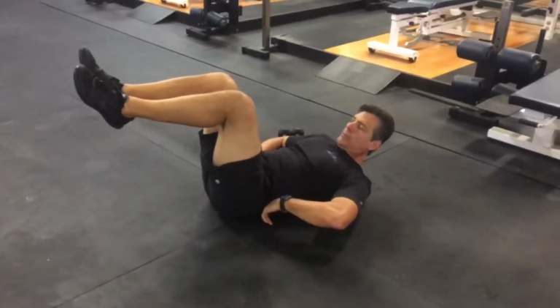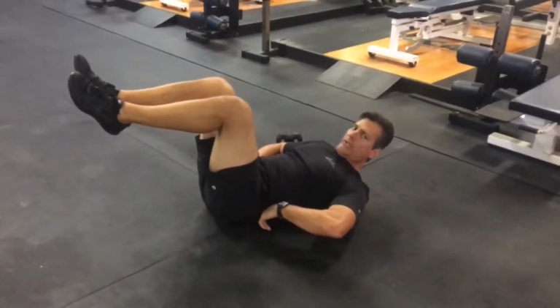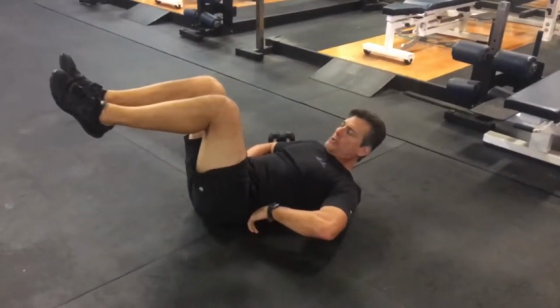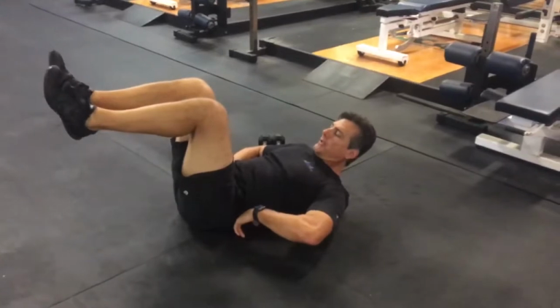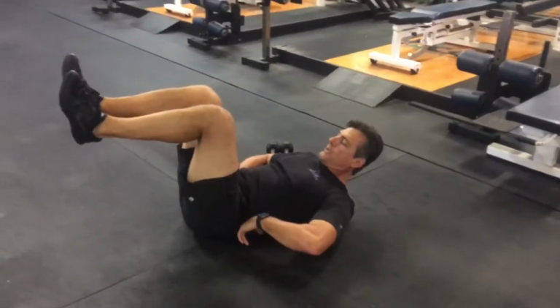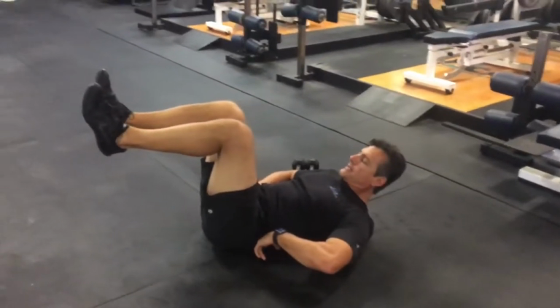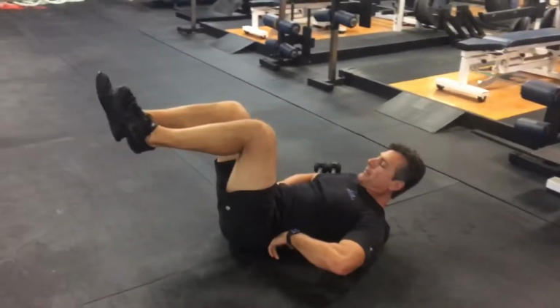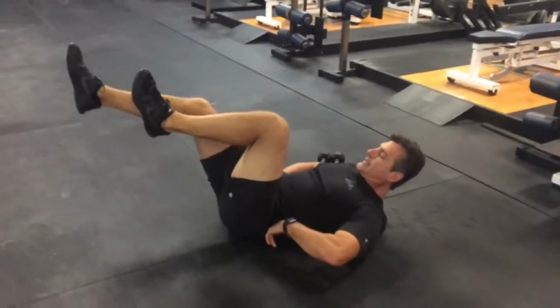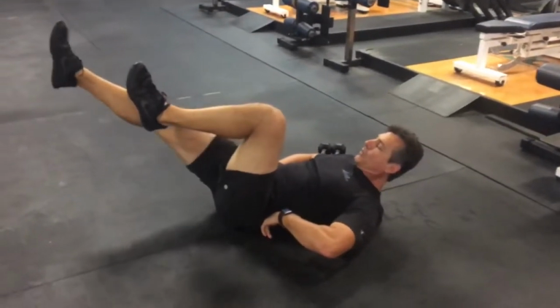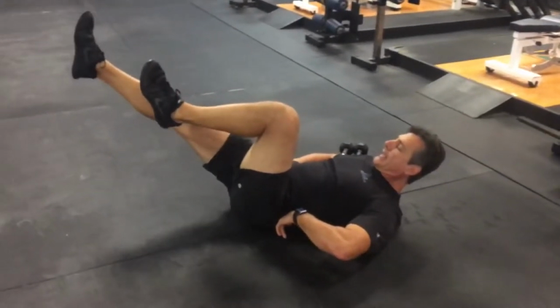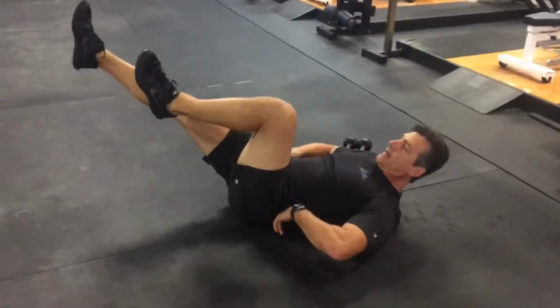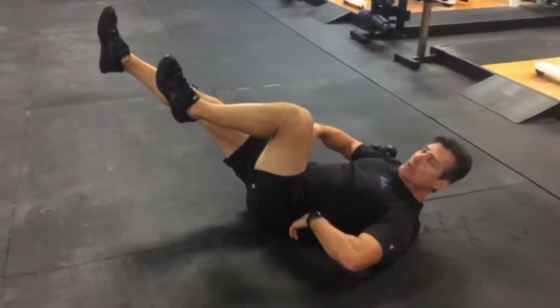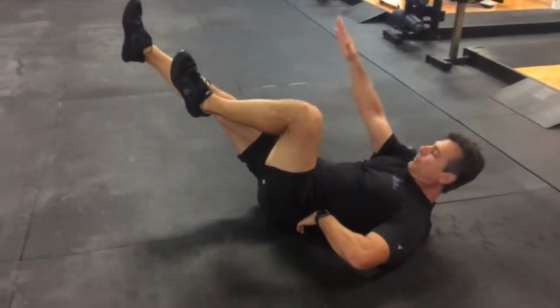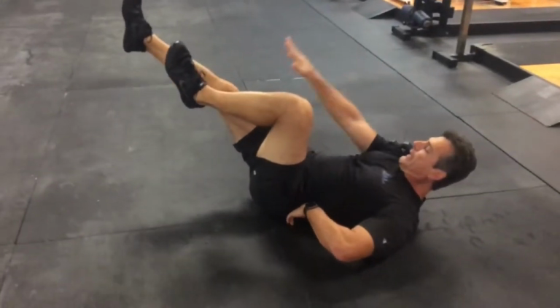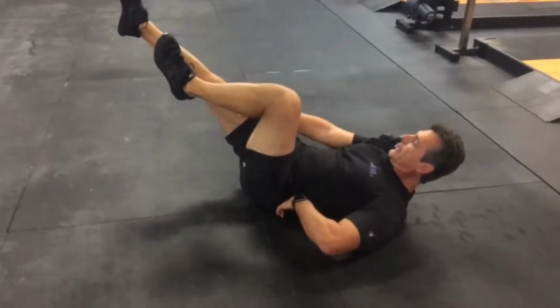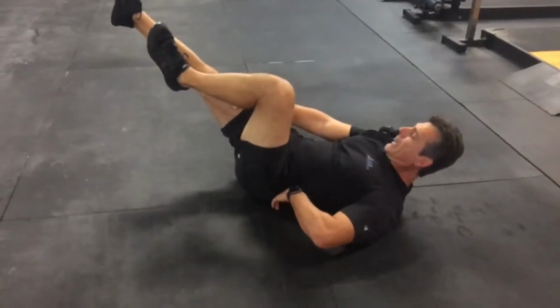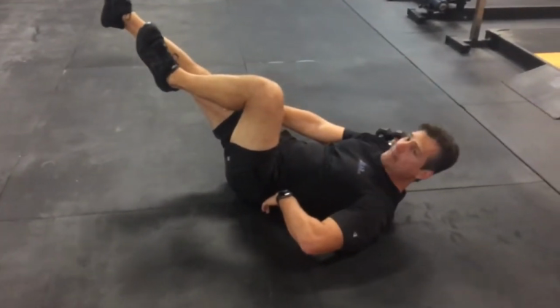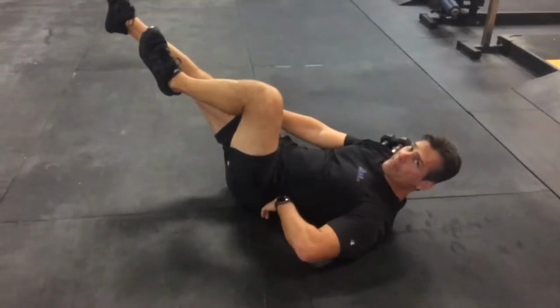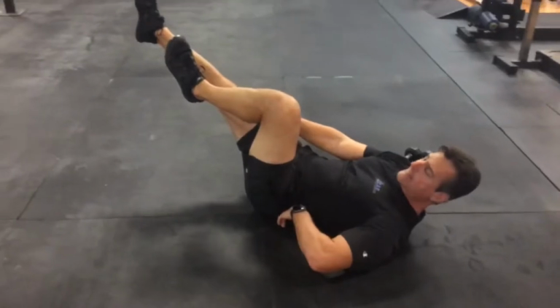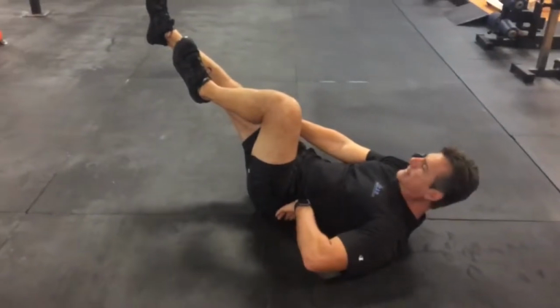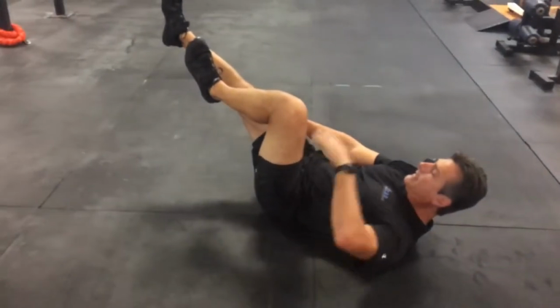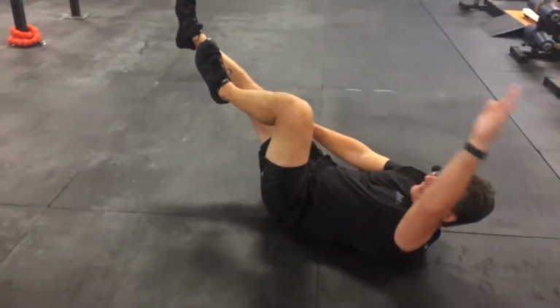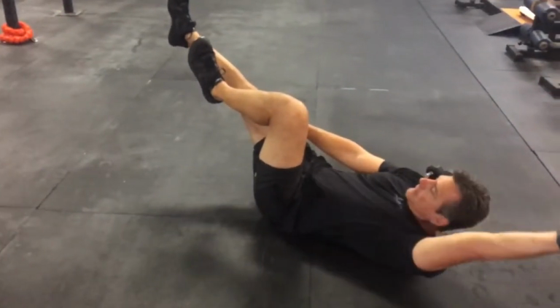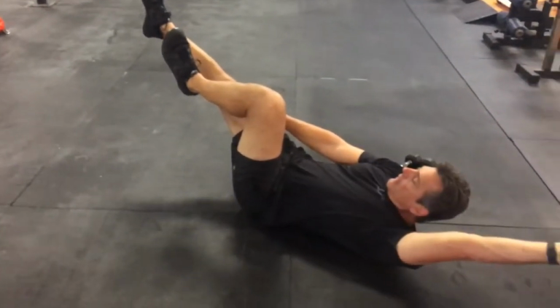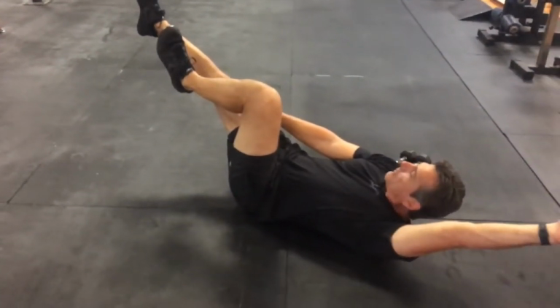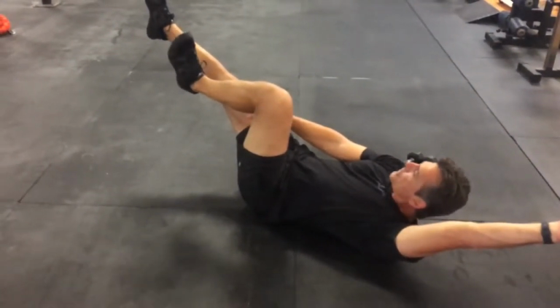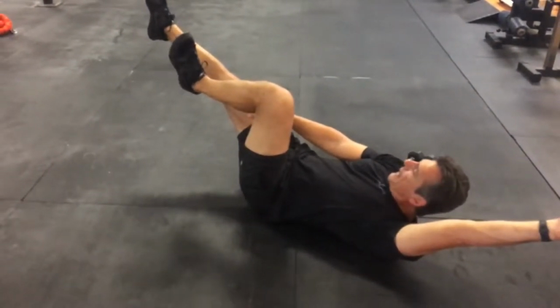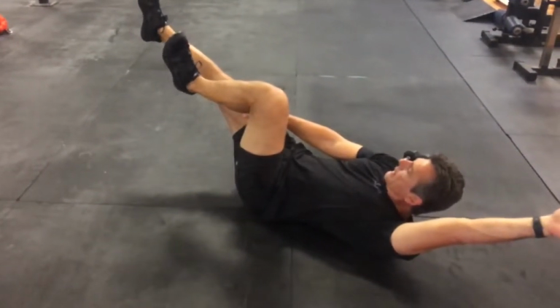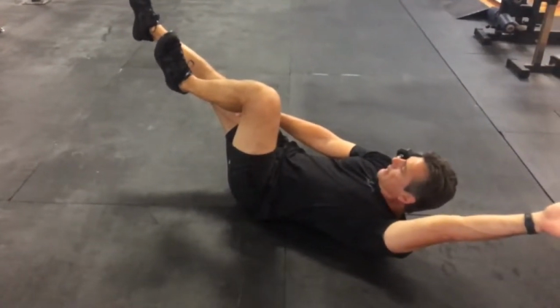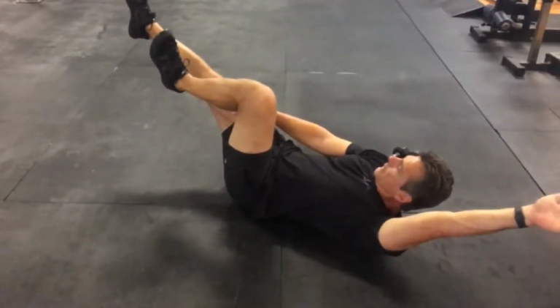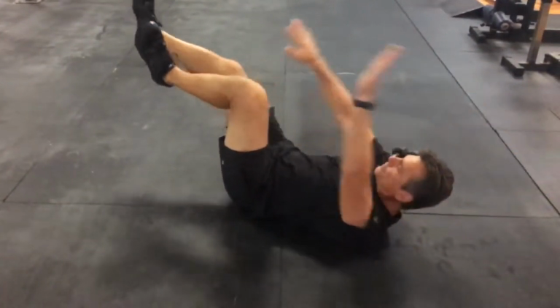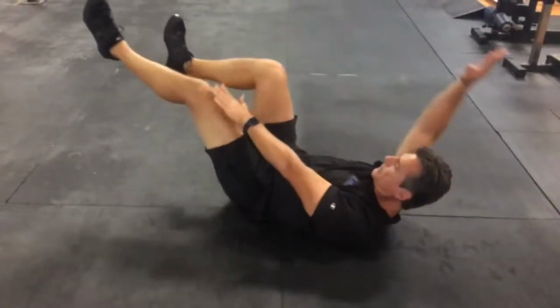What you're going to do is bring your knees up, extend one leg out, put one hand on the lap of the leg that's extended, the other arm goes straight back, and you're going to switch.